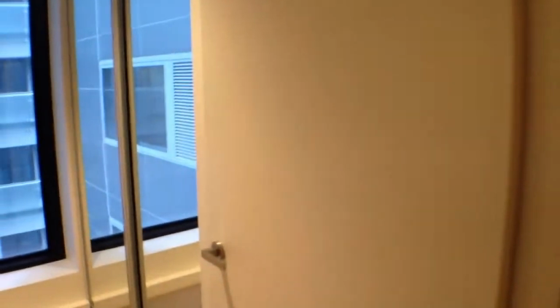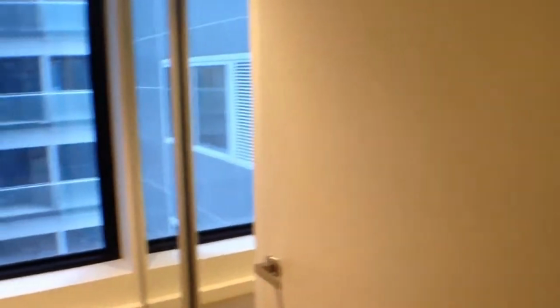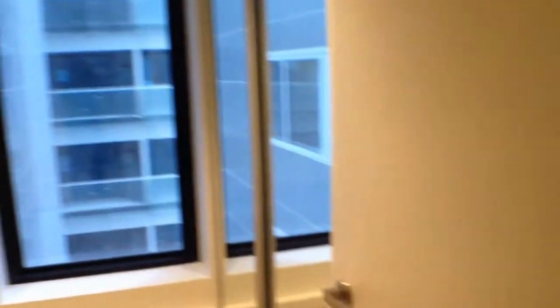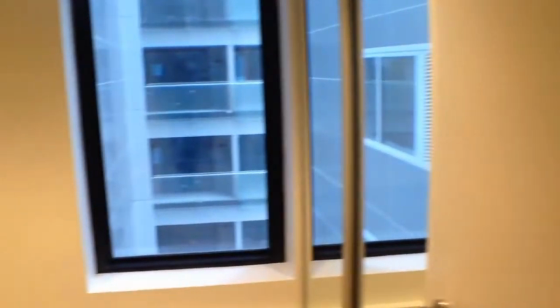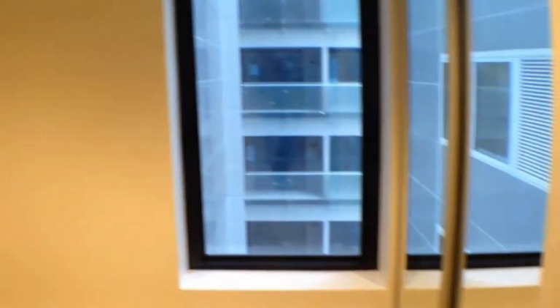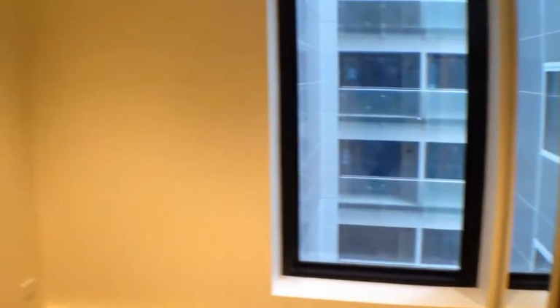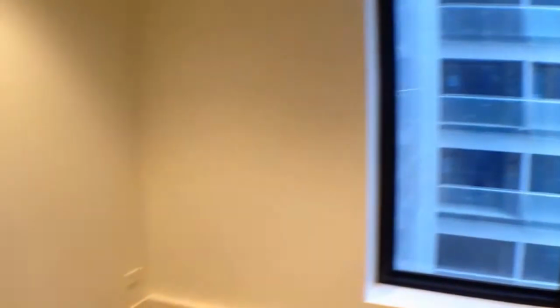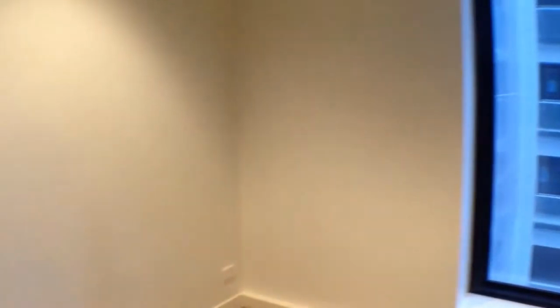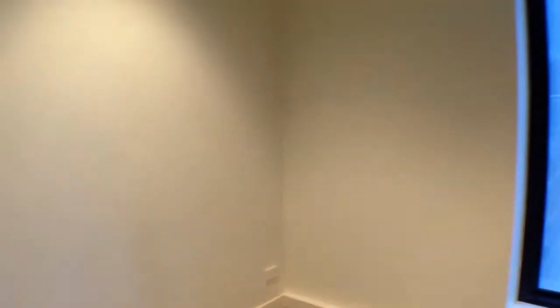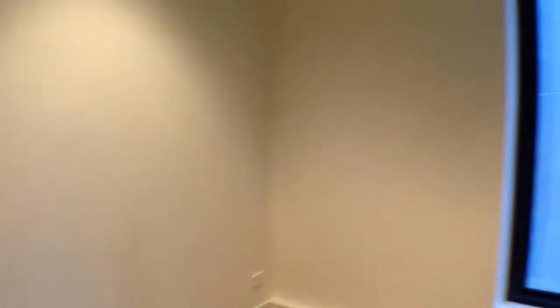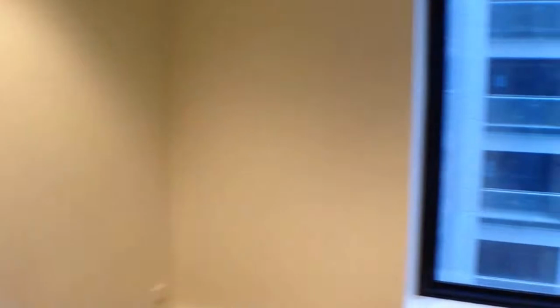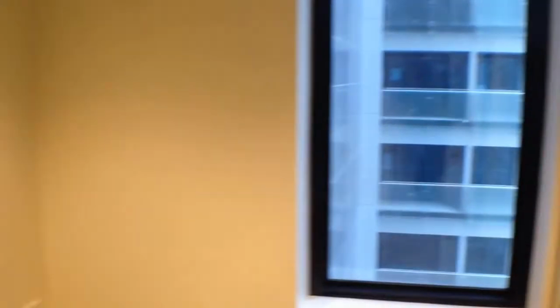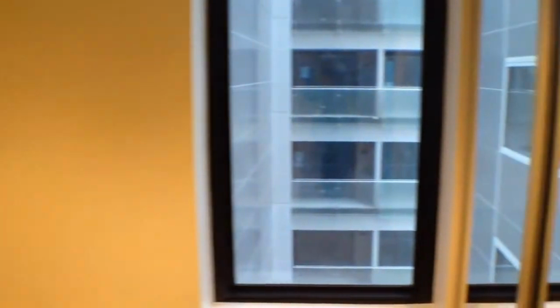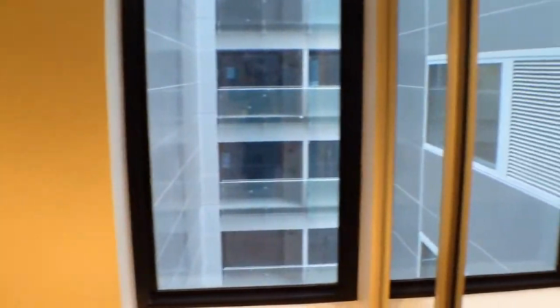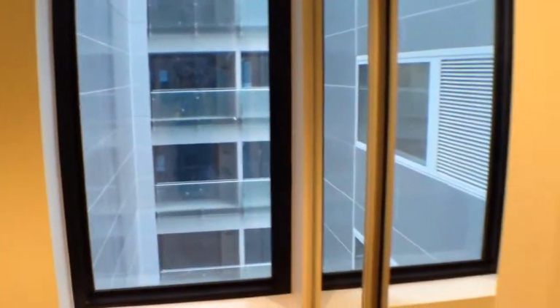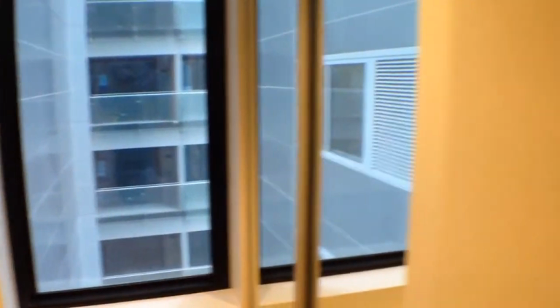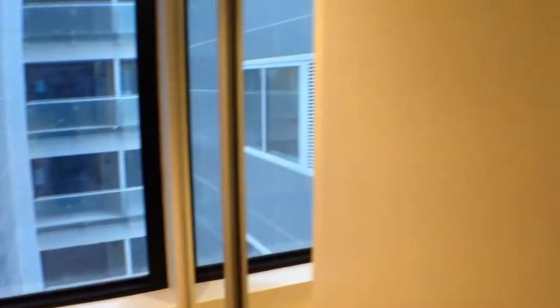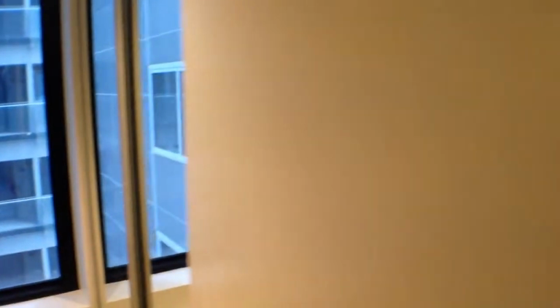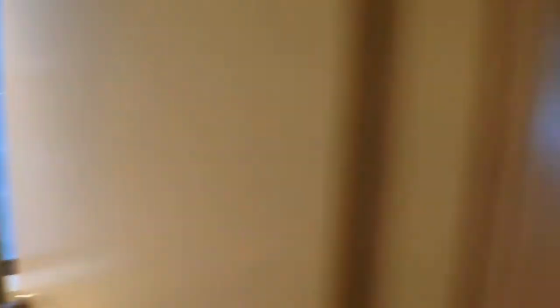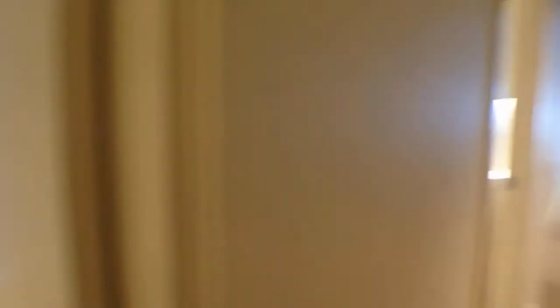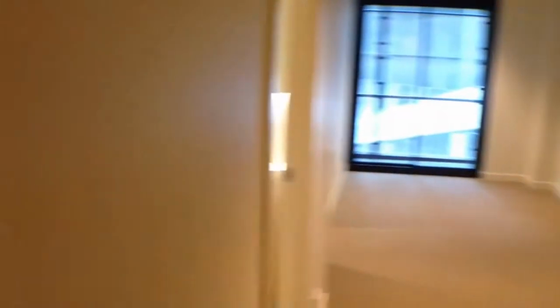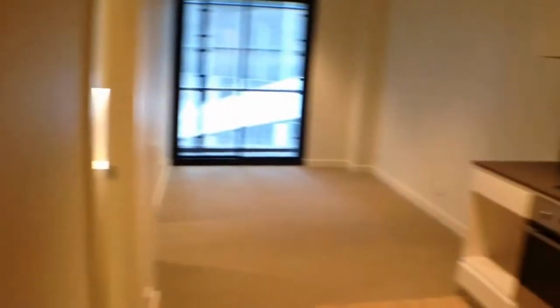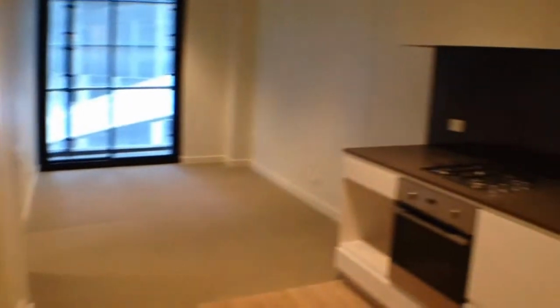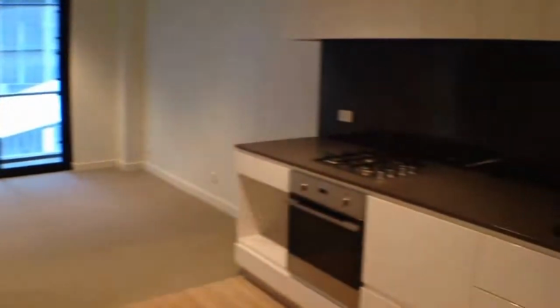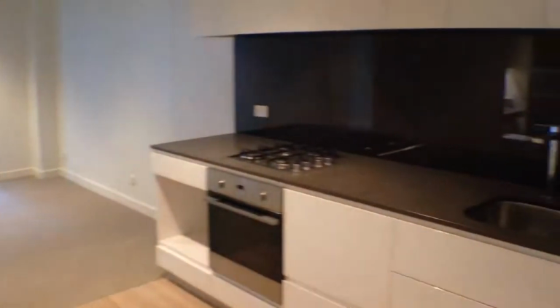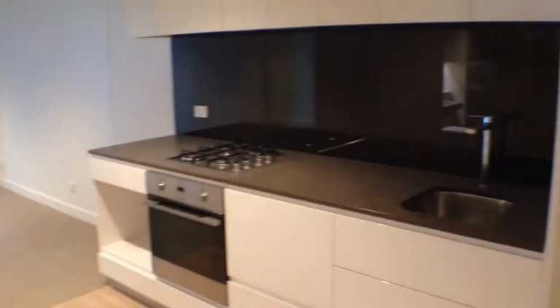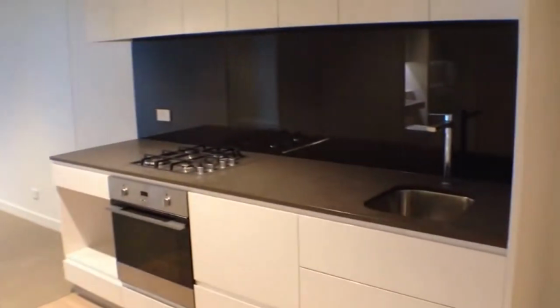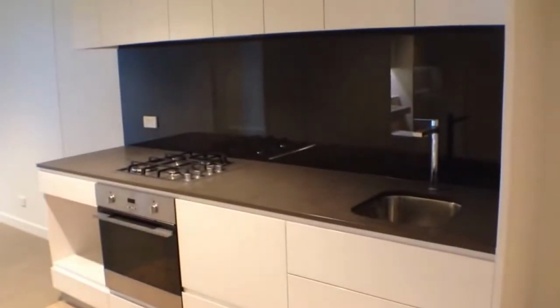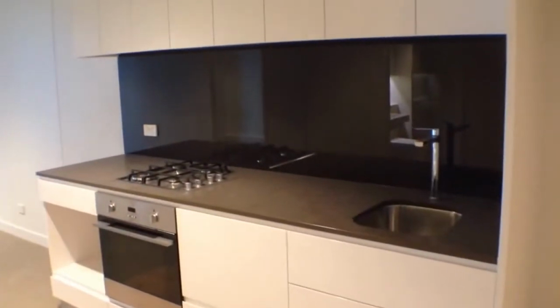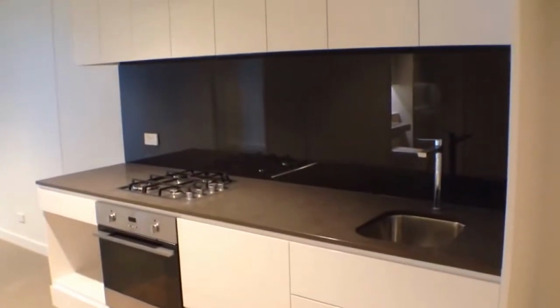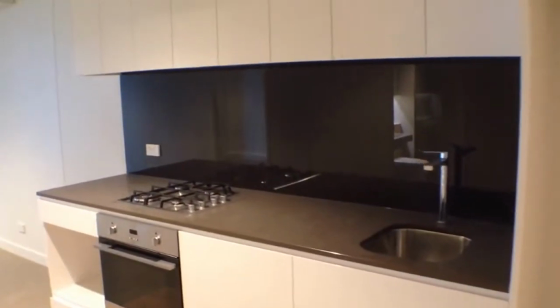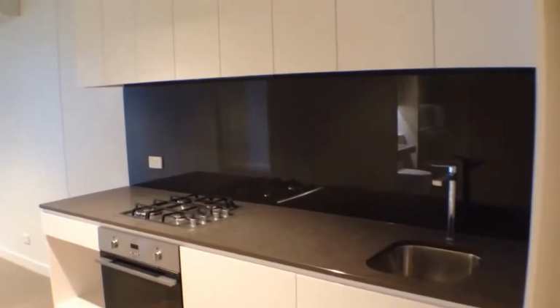We'll start off here in the bedroom that's got a full-size window and a big bank of built-in robes. You've got this kitchen meals area — you can see stainless steel appliances and a gas cooktop.